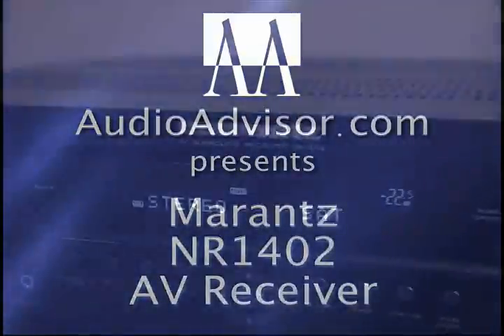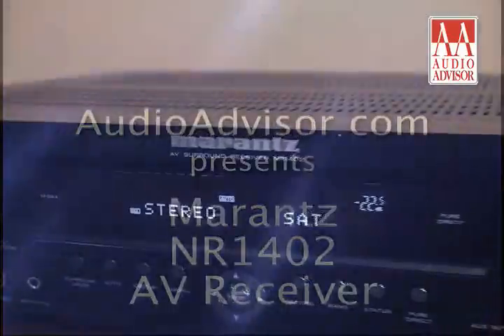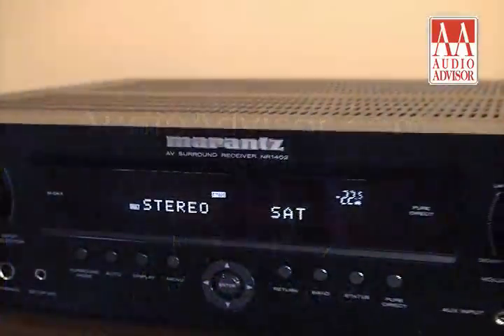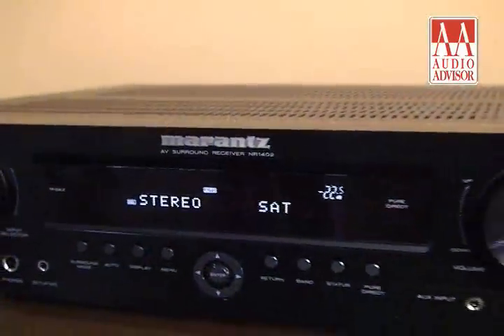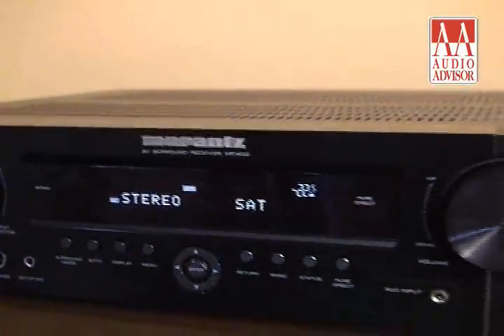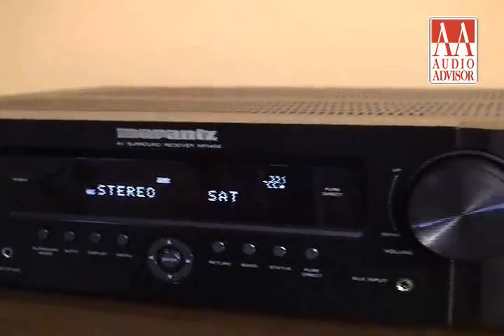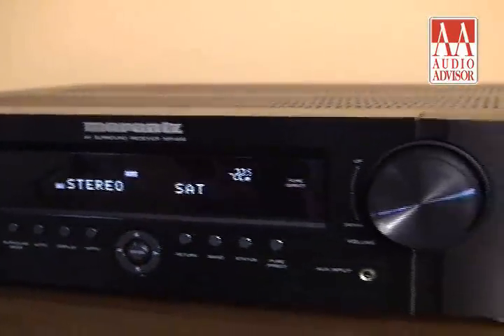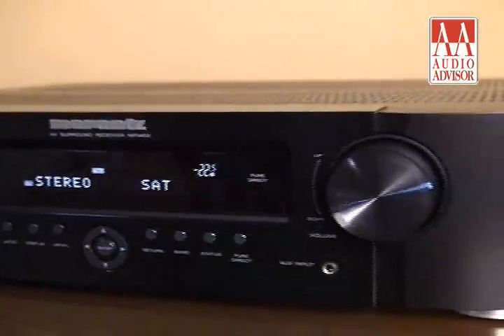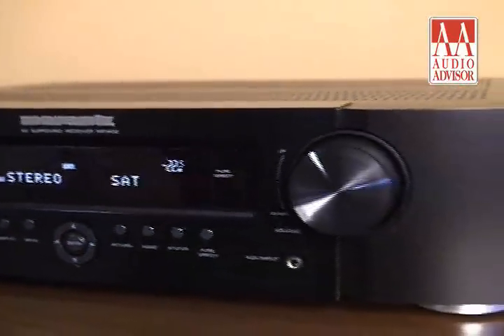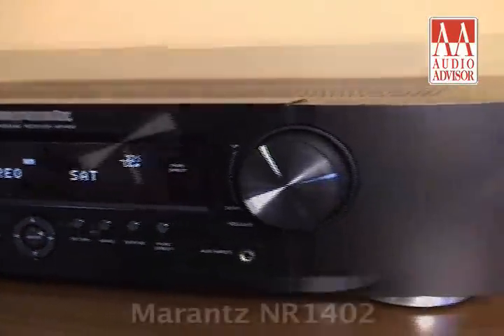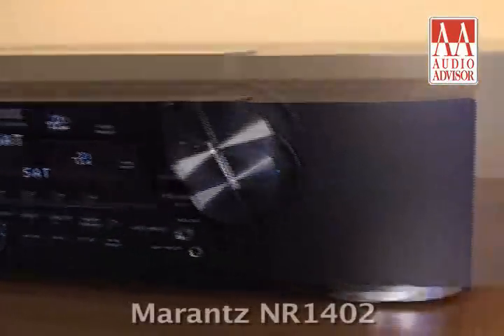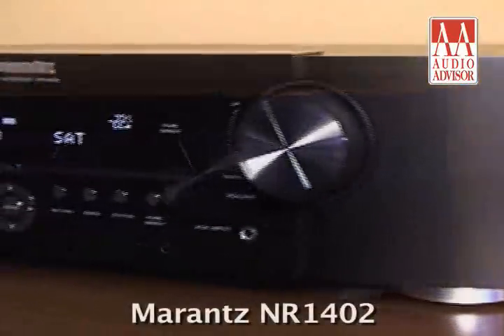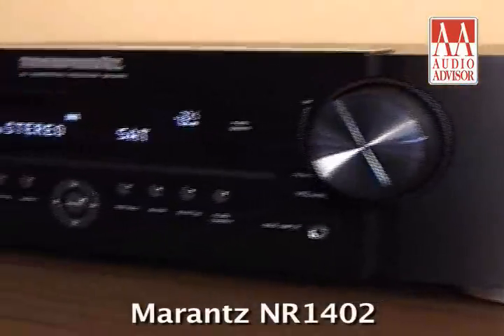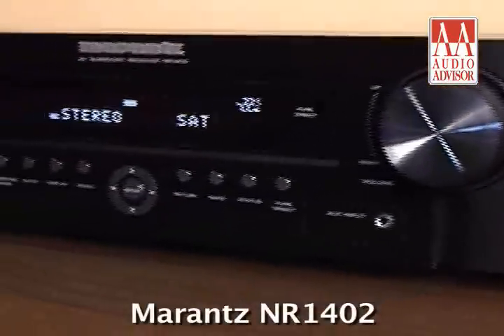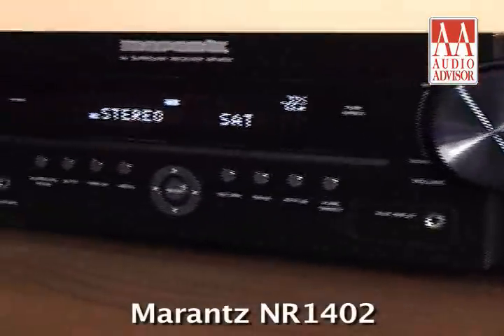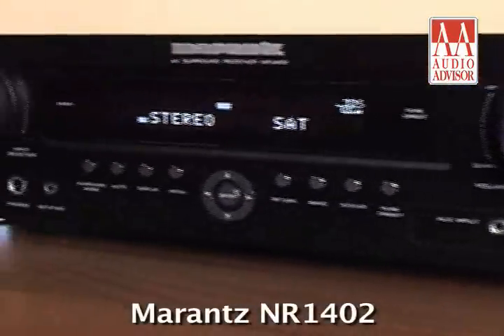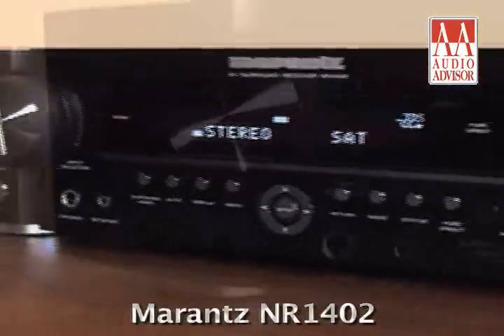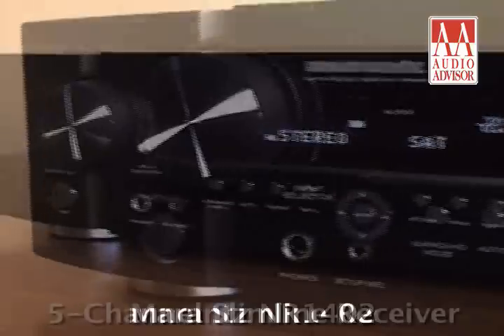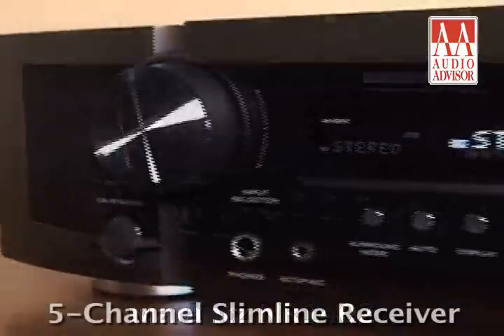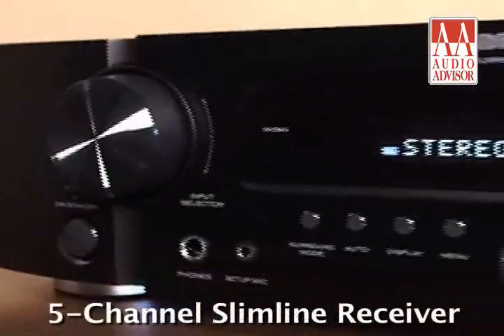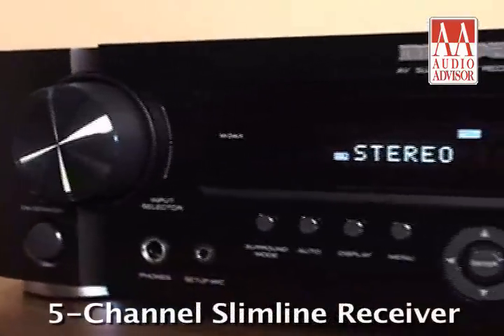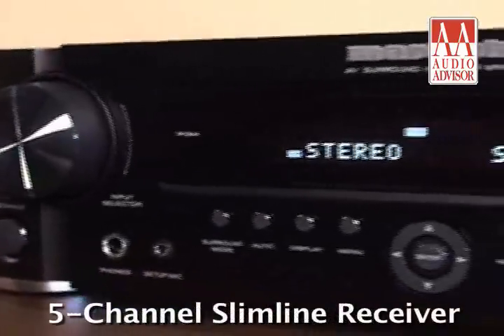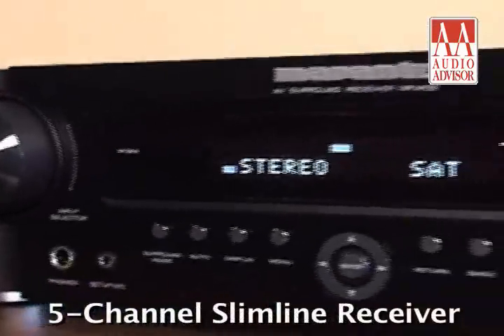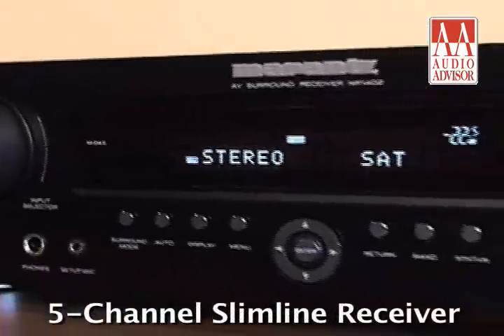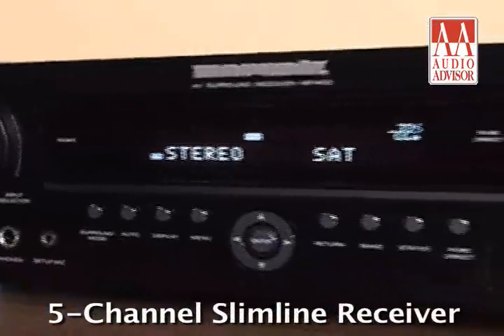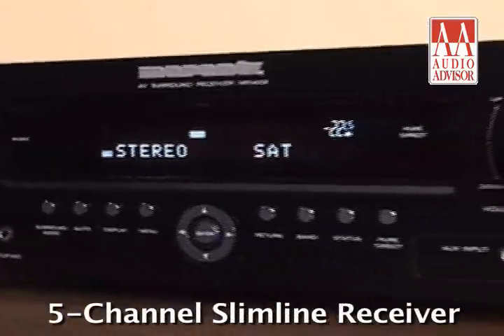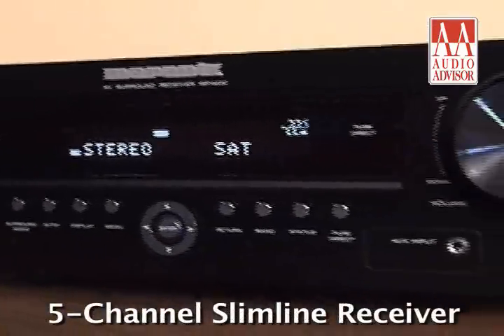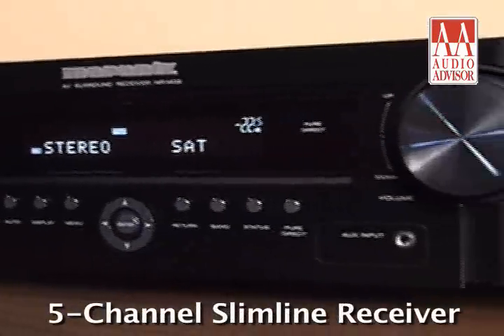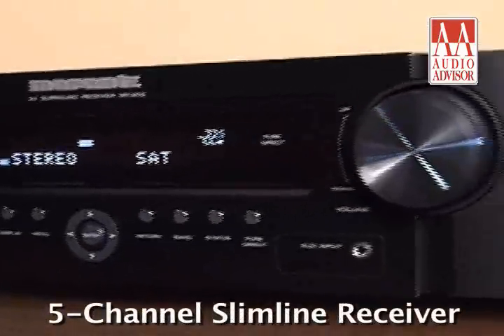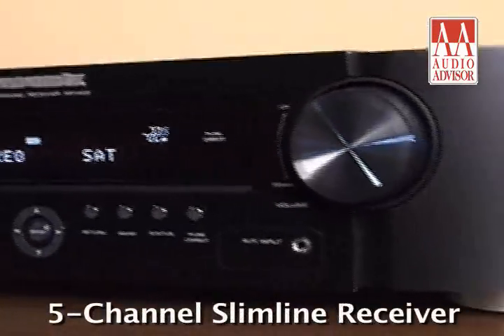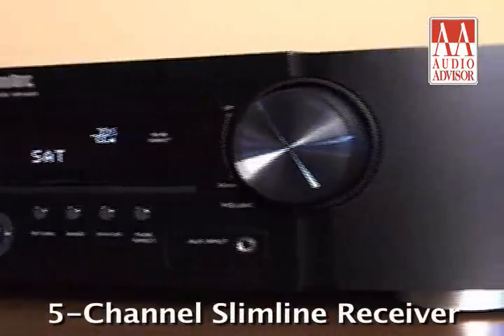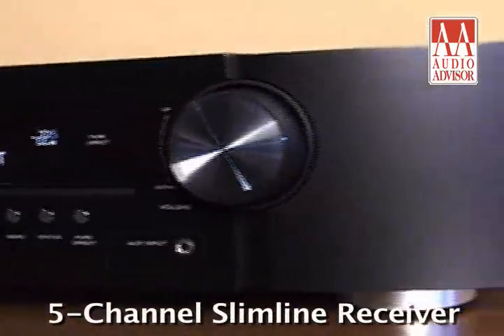This is an exclusive video for Audio Advisor. The Marantz NR1402 5-Channel Slimline Receiver offers a number of features you typically just don't find at anywhere near this price.